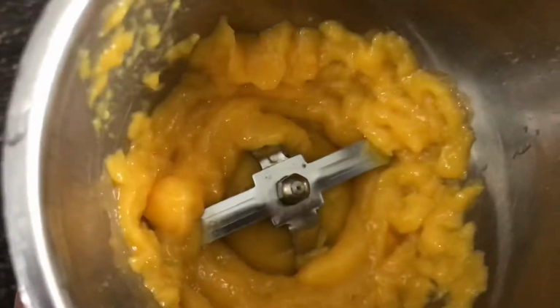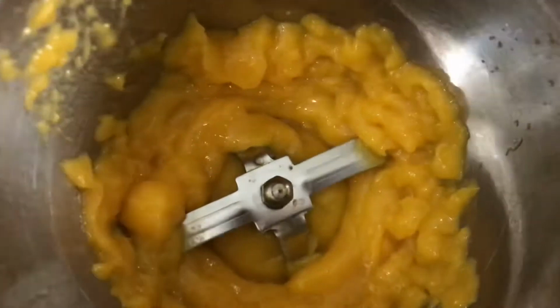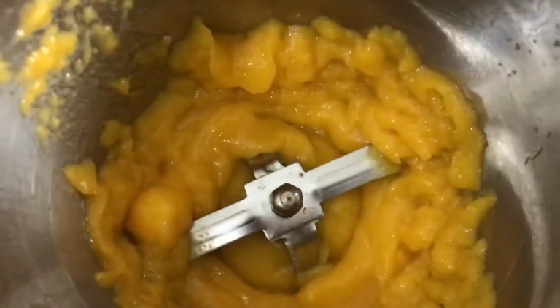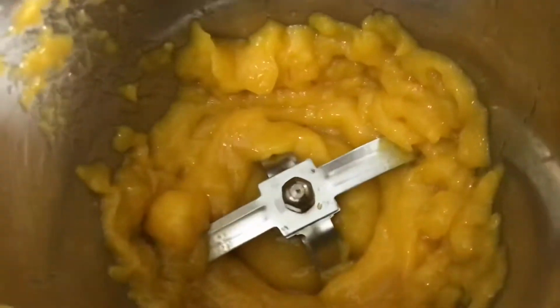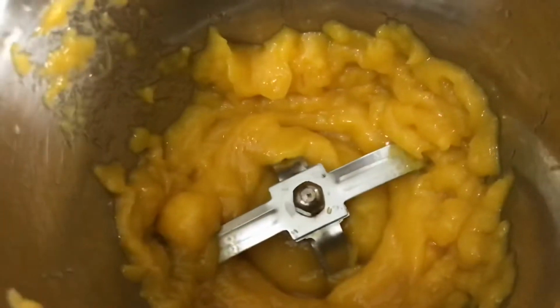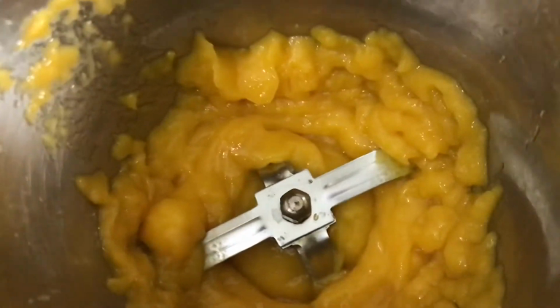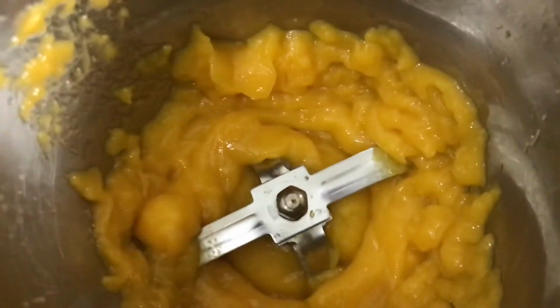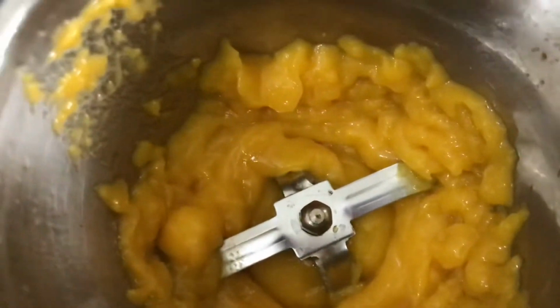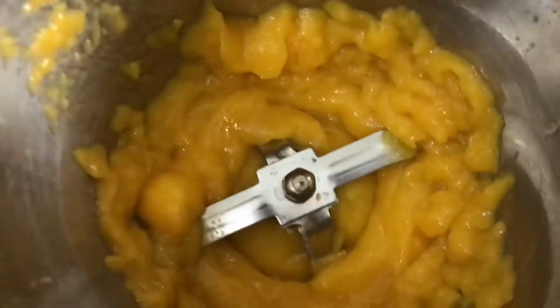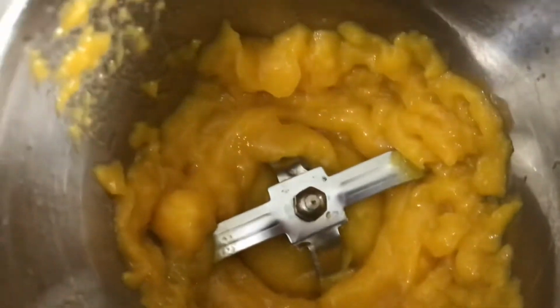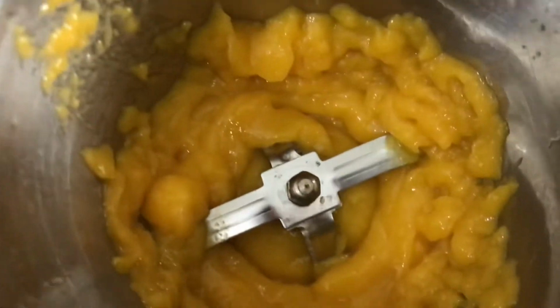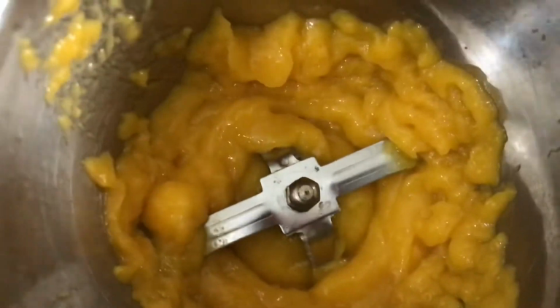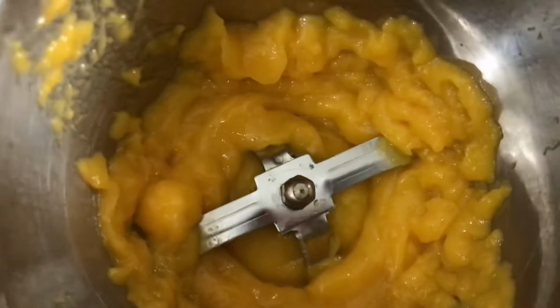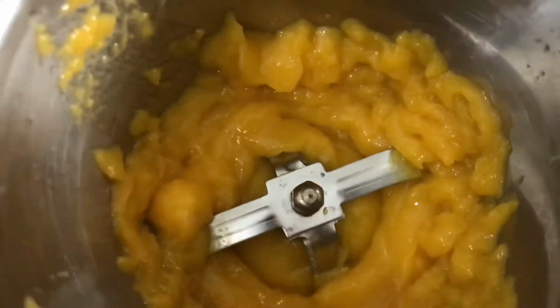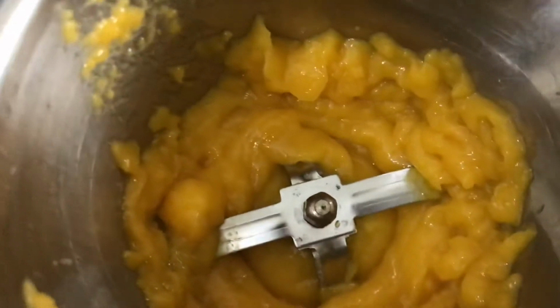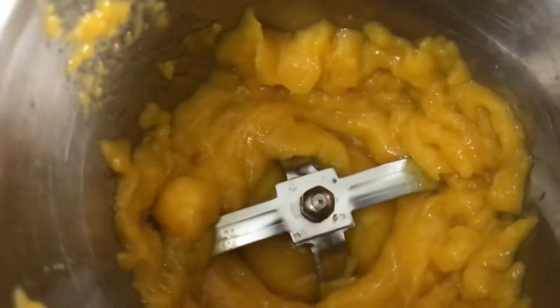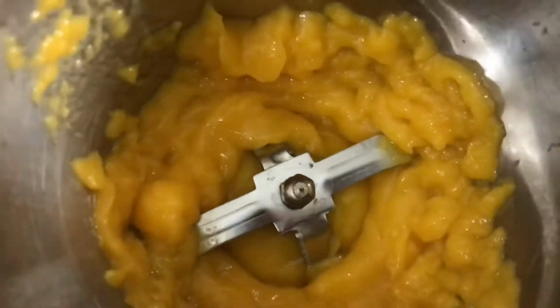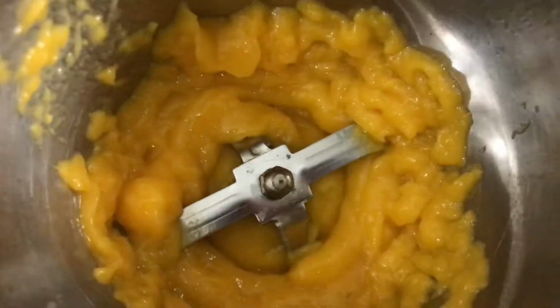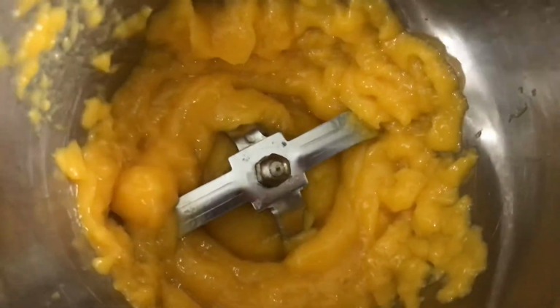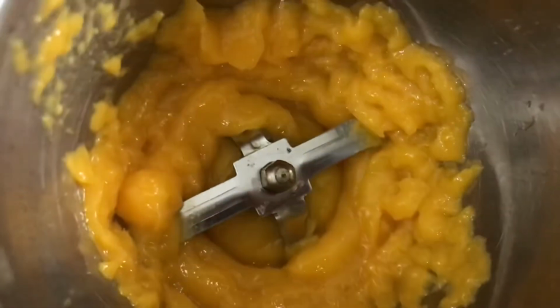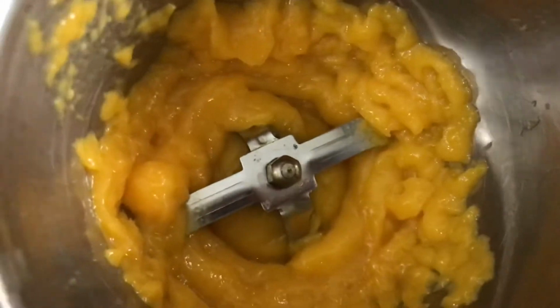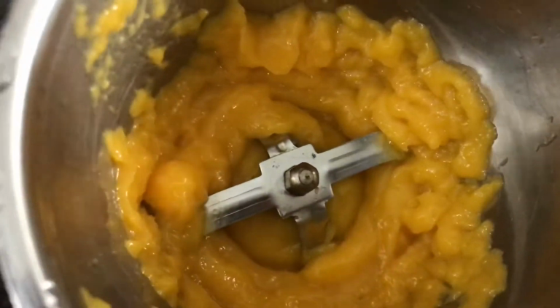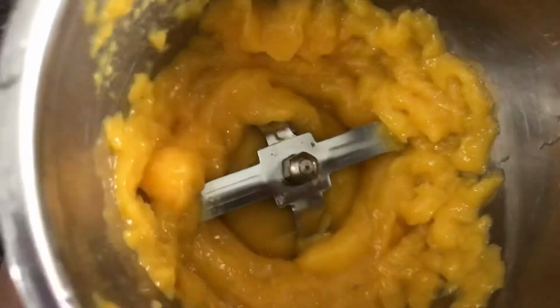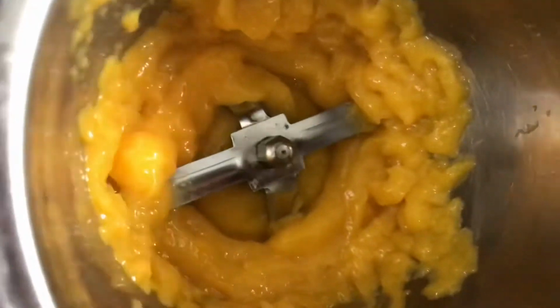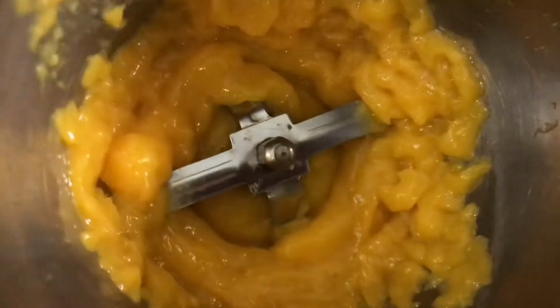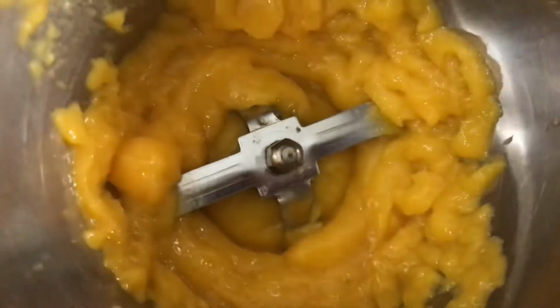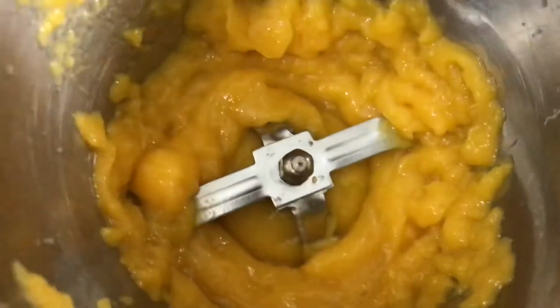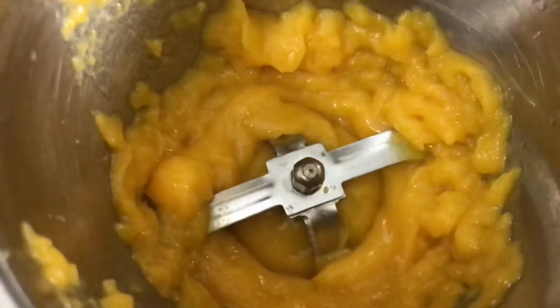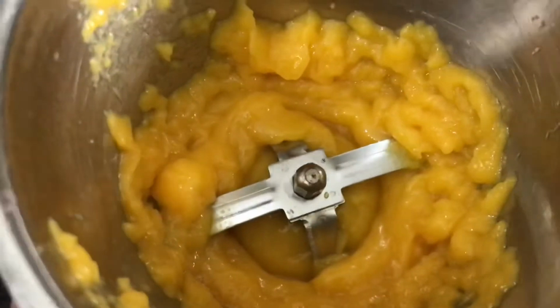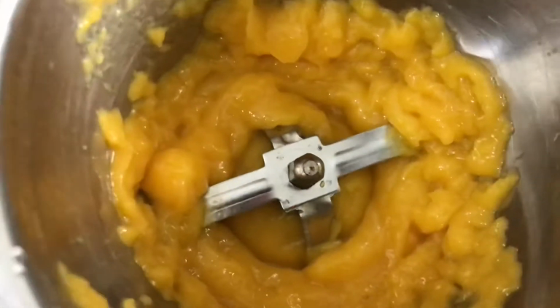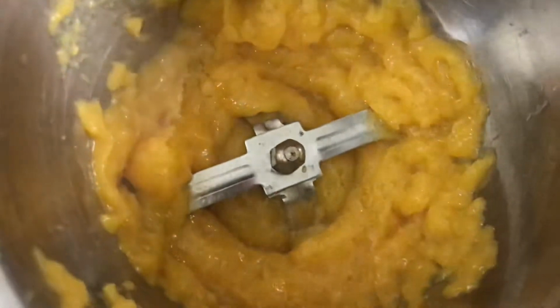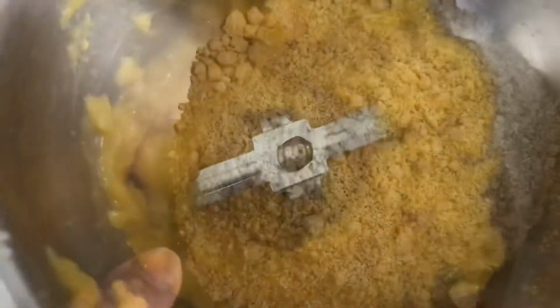Mango pulp. I have used fresh mango and made a good pulp from it.